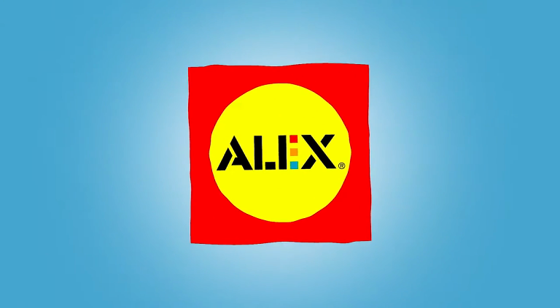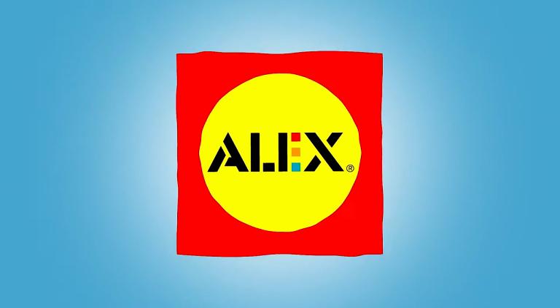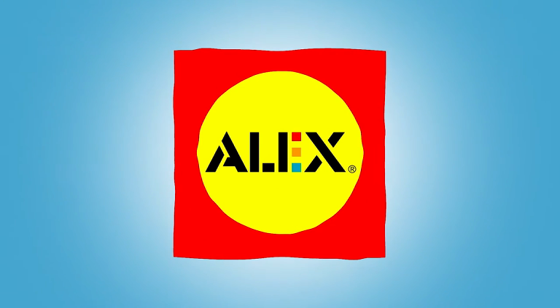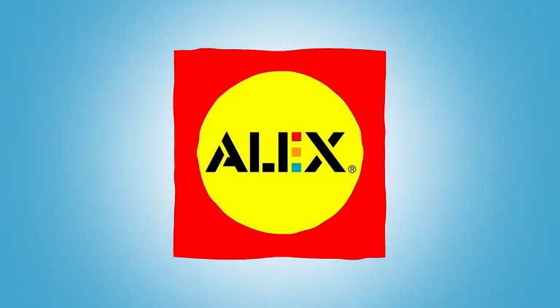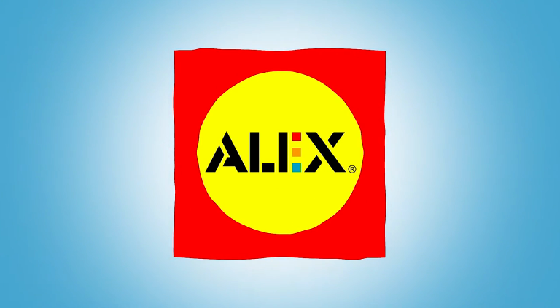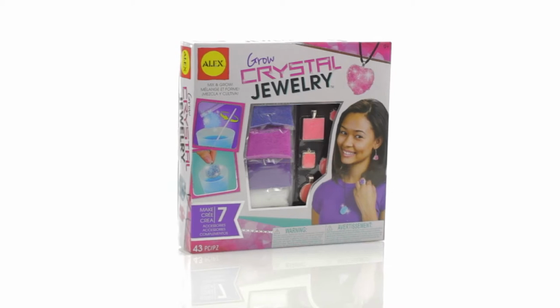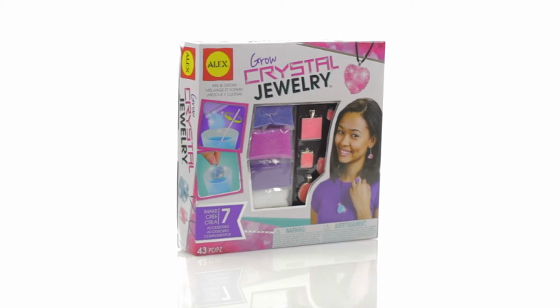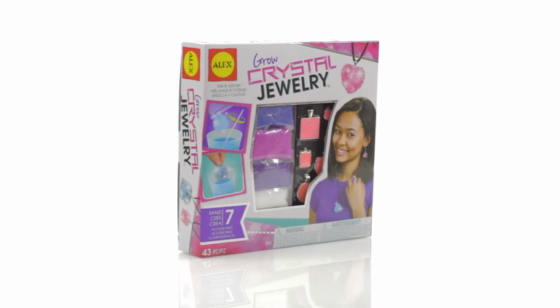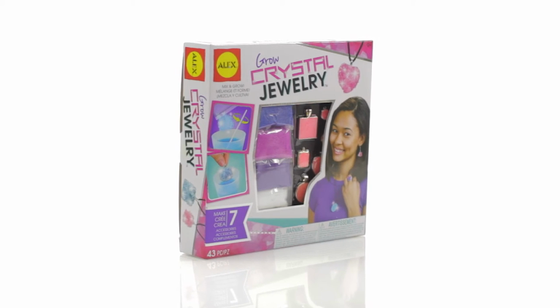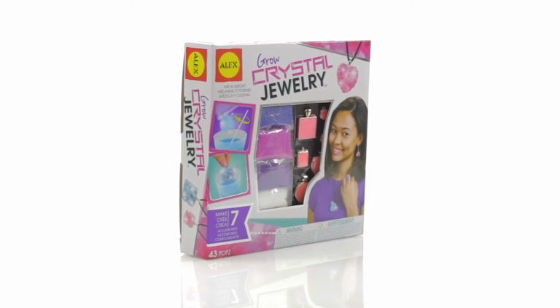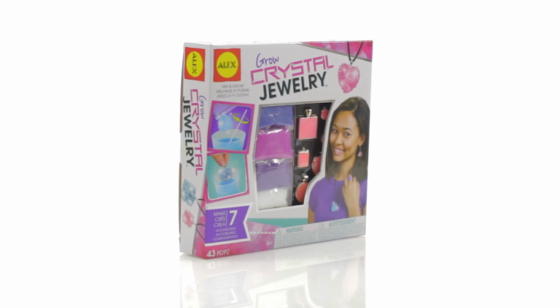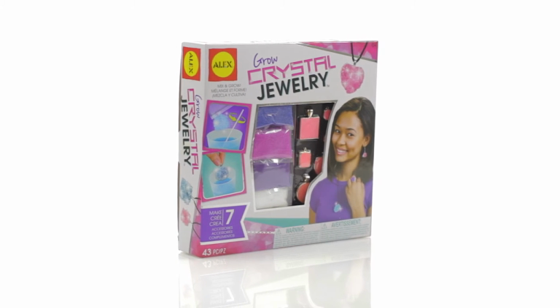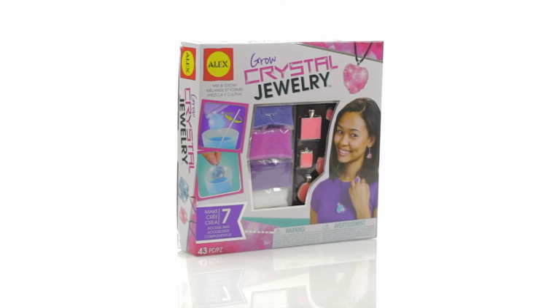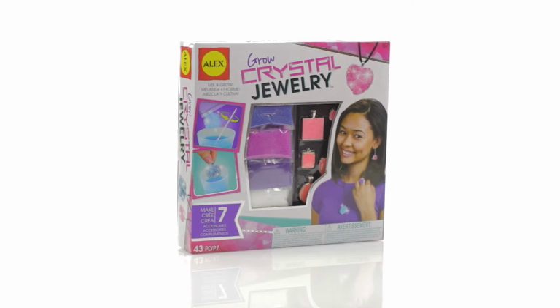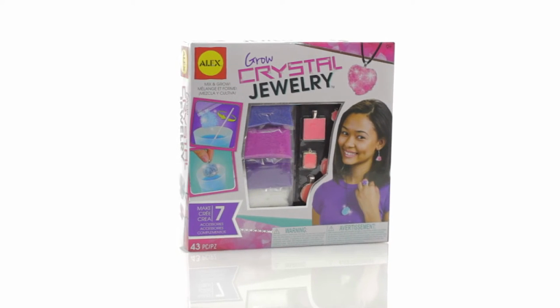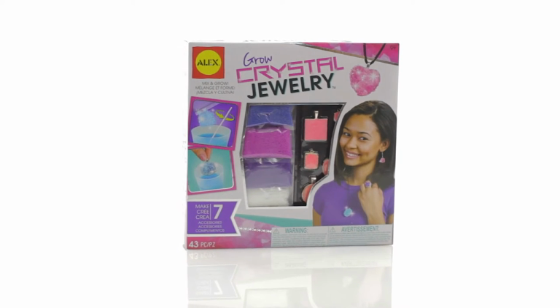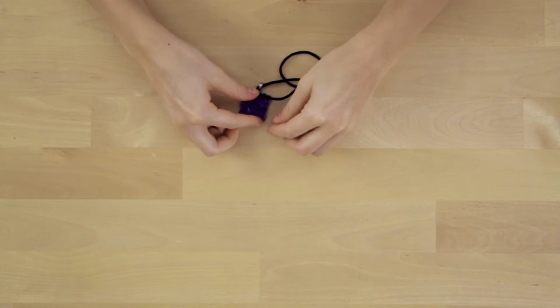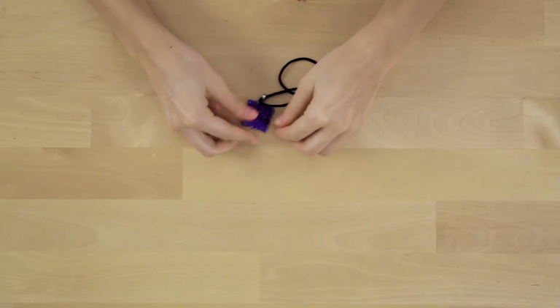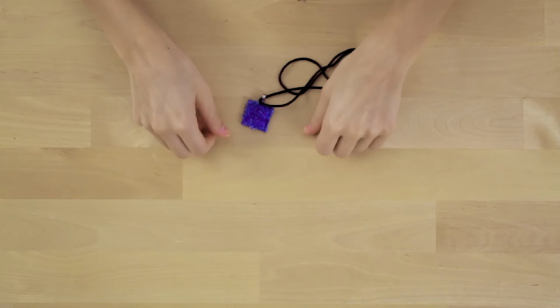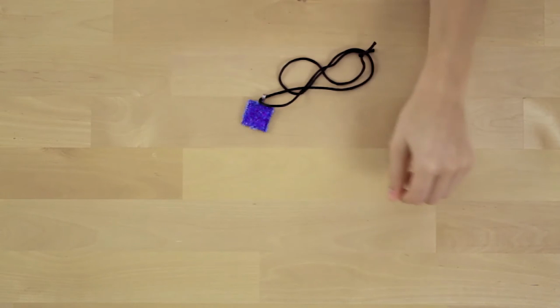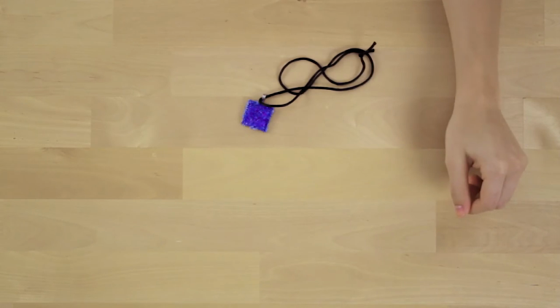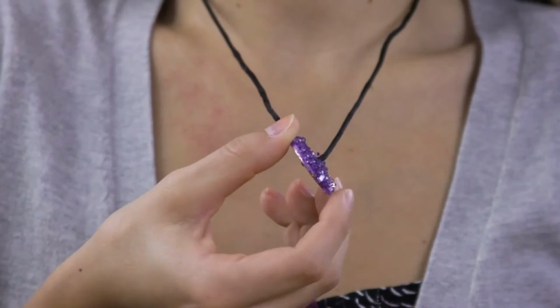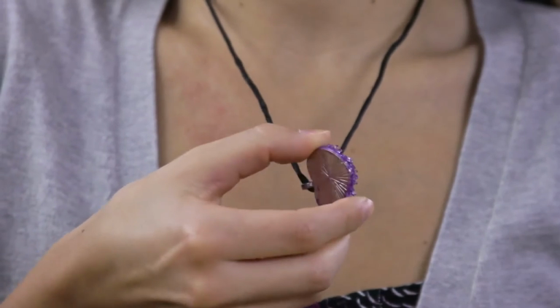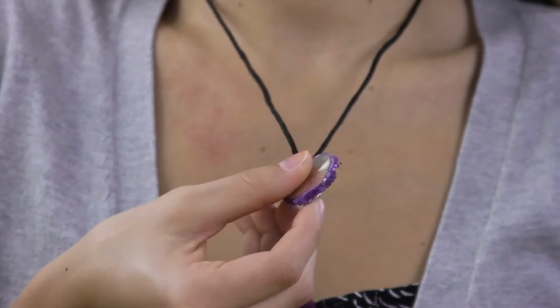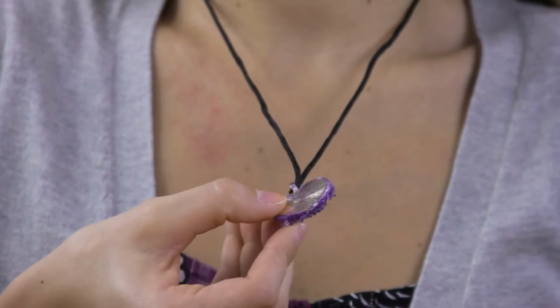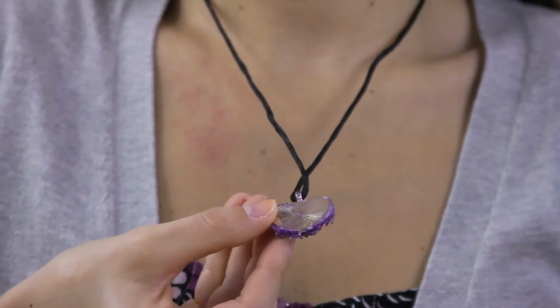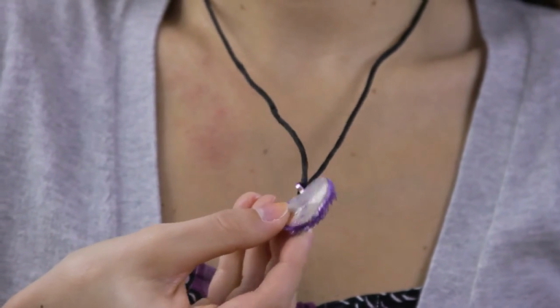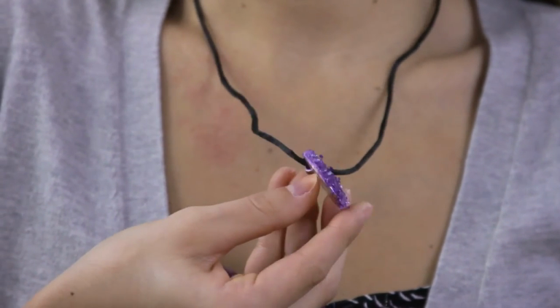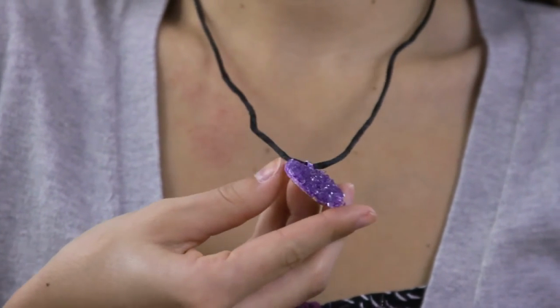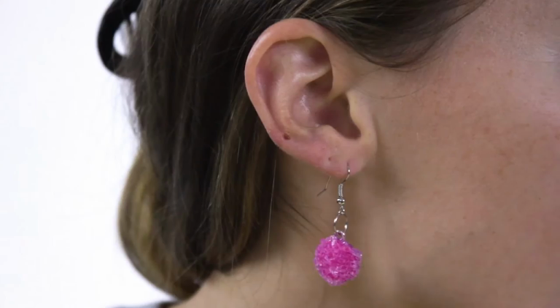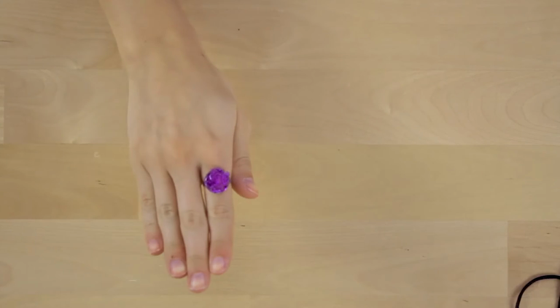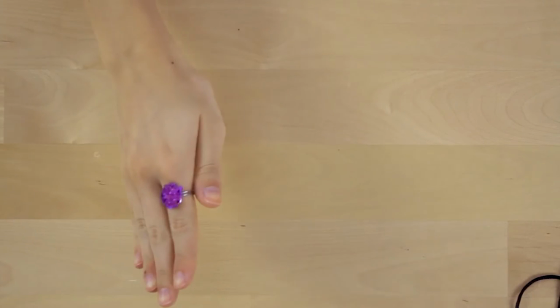Grow your own gems and jewelry with the Grow Crystal Jewelry Set by Alex Toys DIY Wear. Make up to 8 shiny accessories from scratch, including pendants, necklaces, earrings and rings.